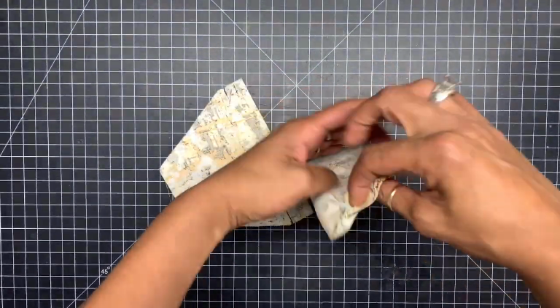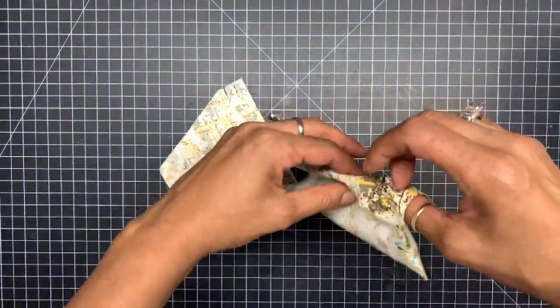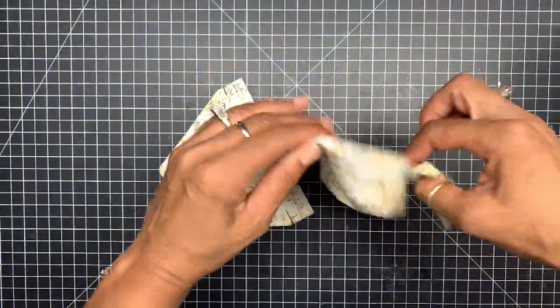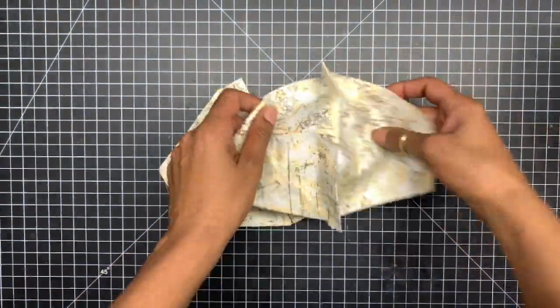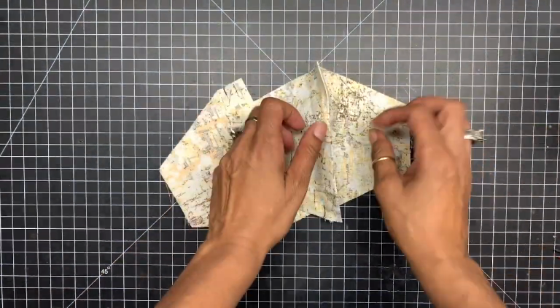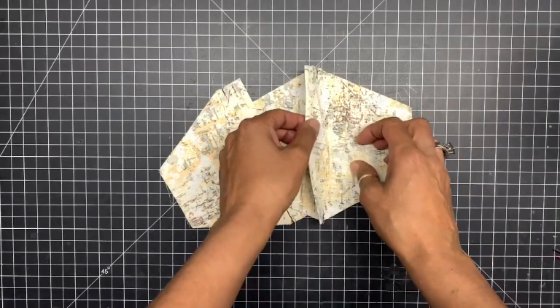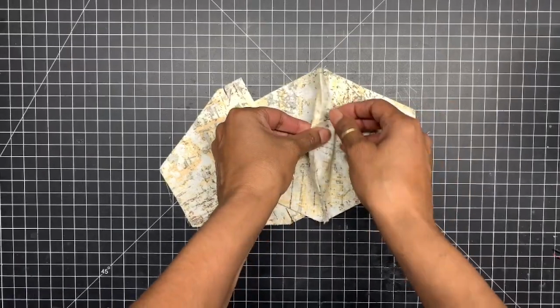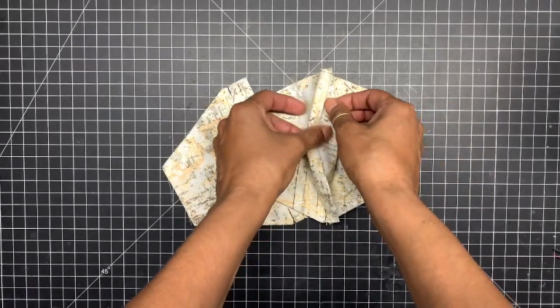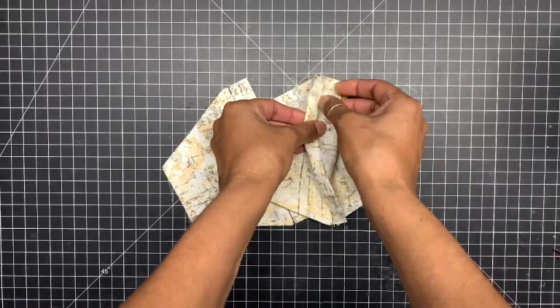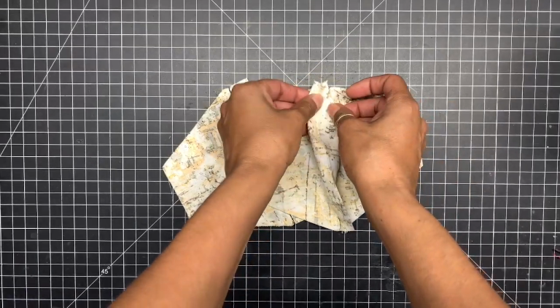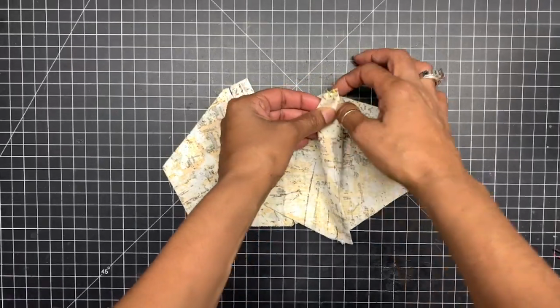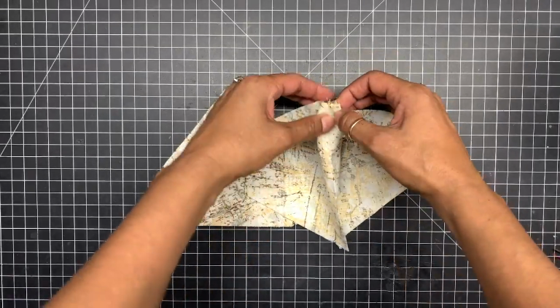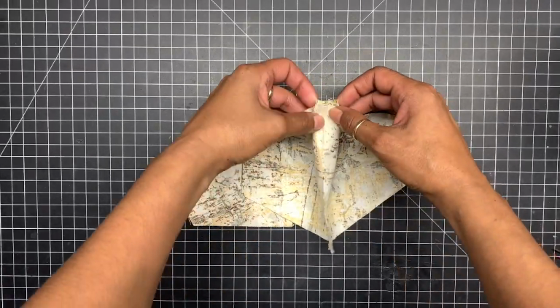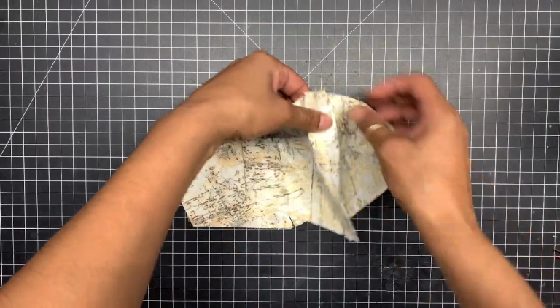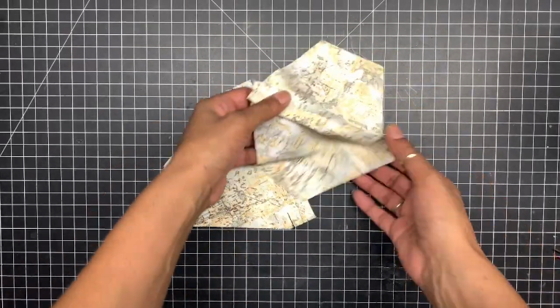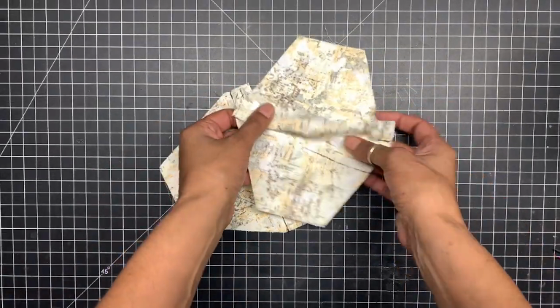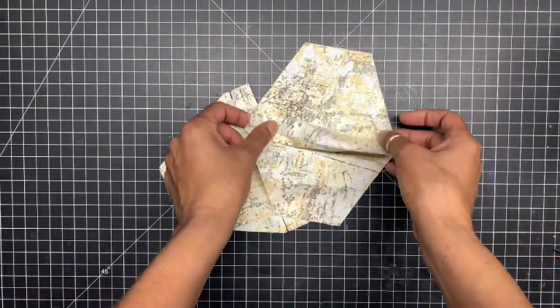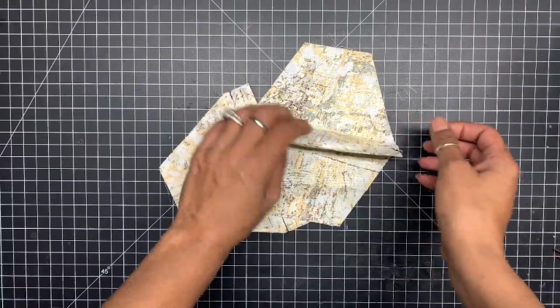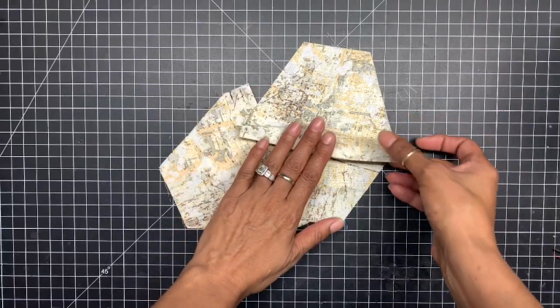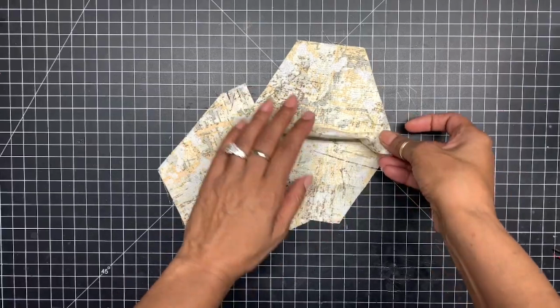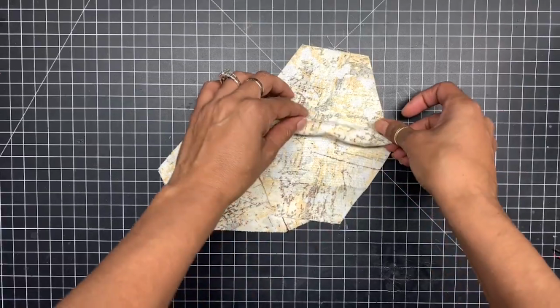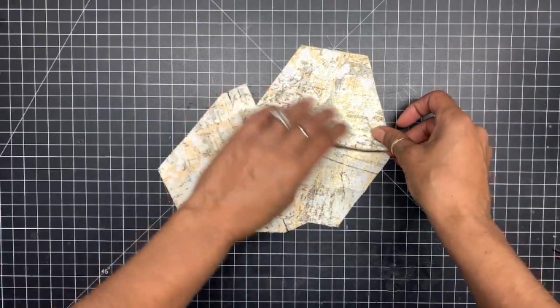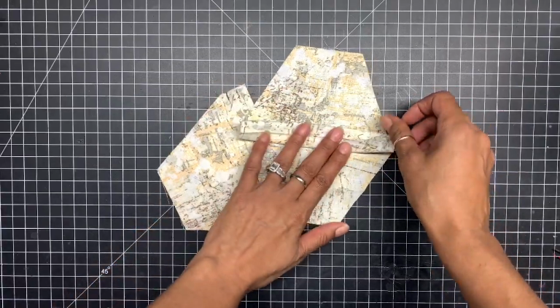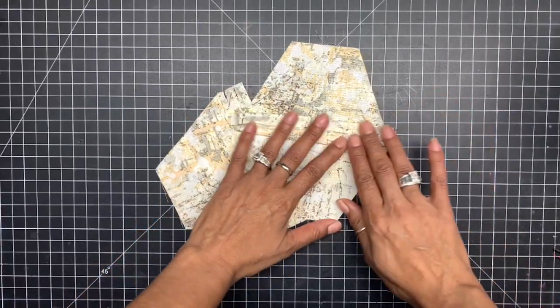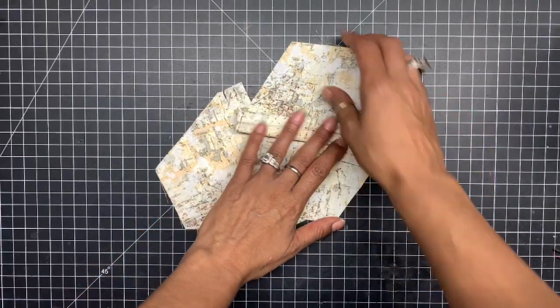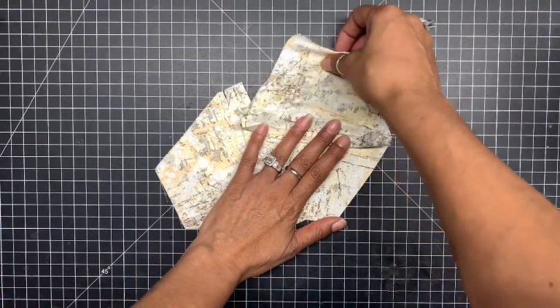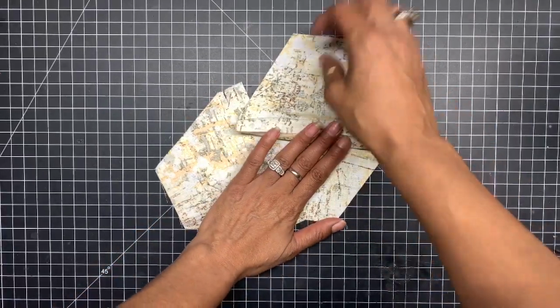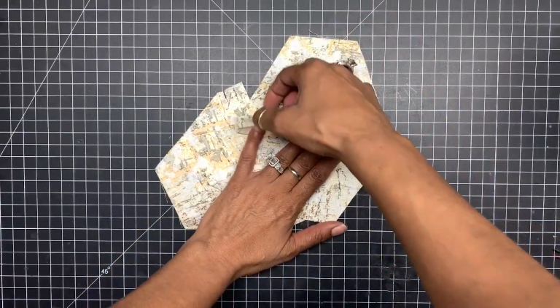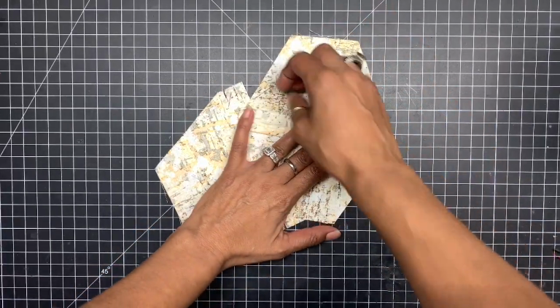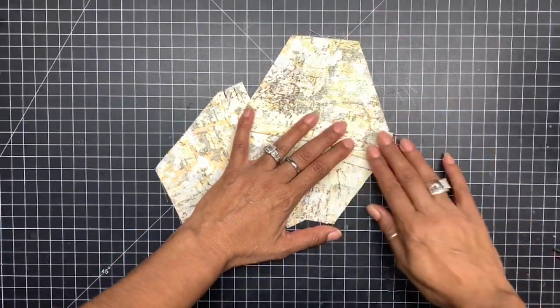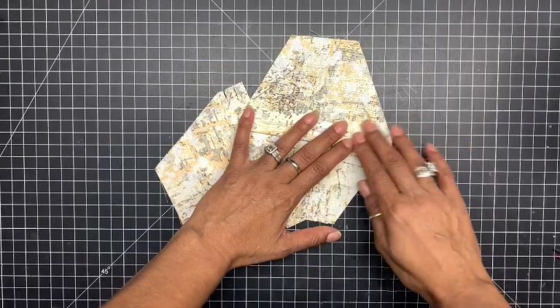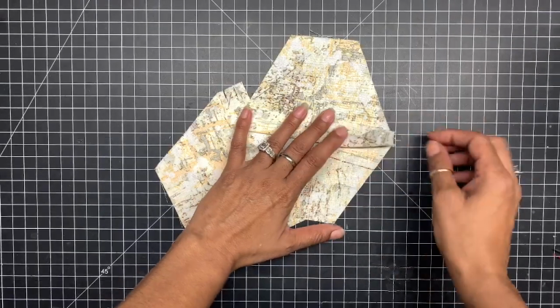Now you want to open it up, open this part up, and make a flat crease — making sure that everything lines up fine.